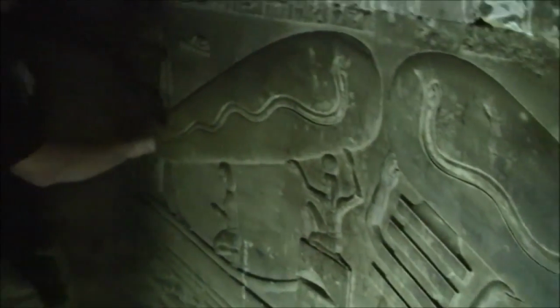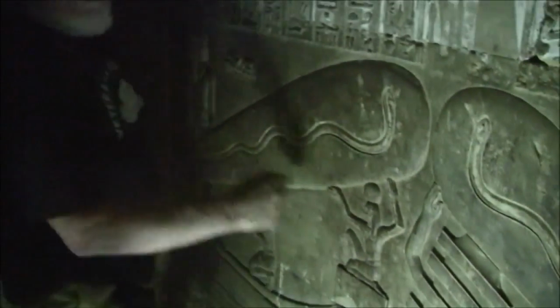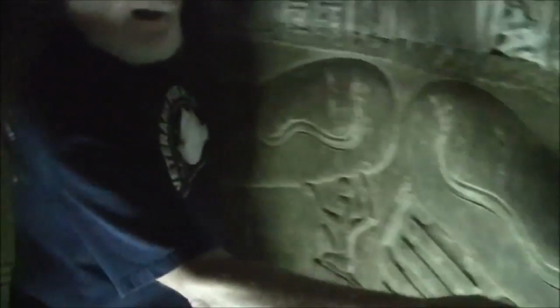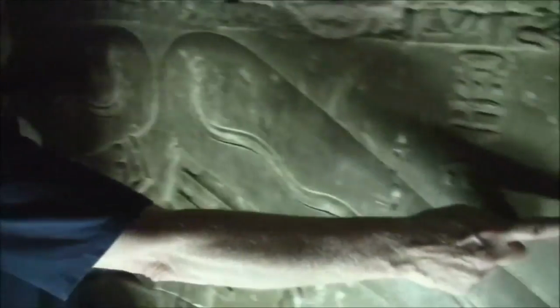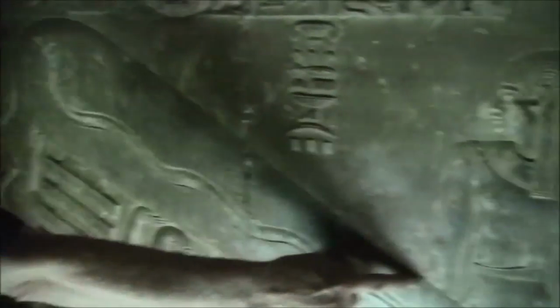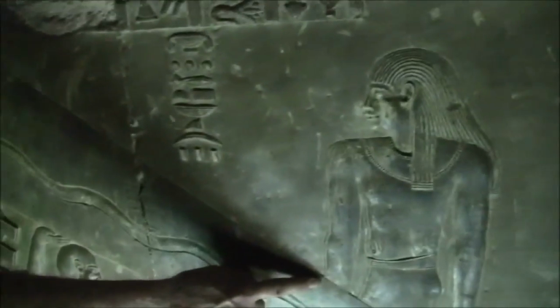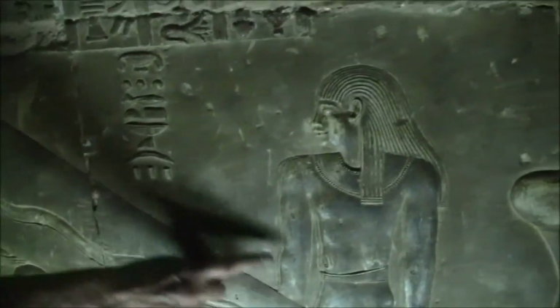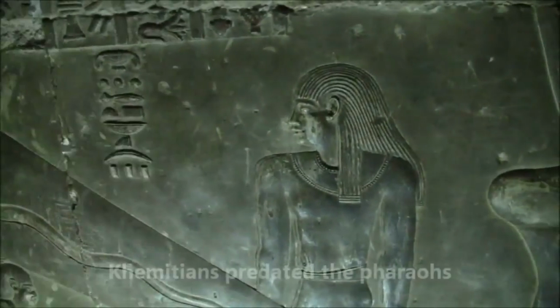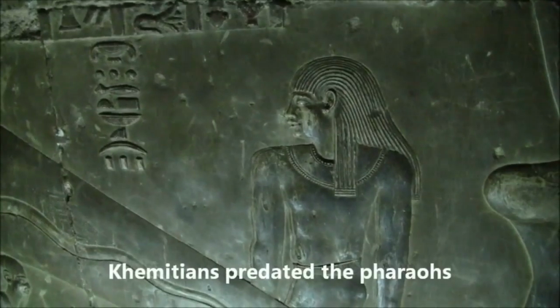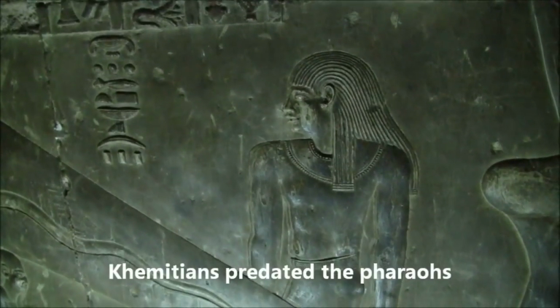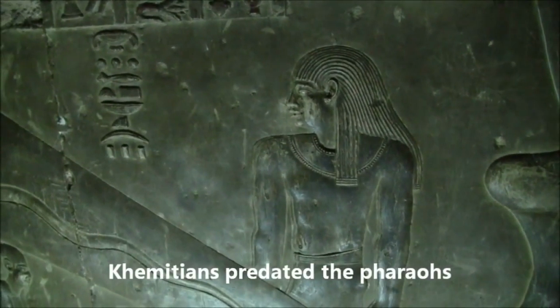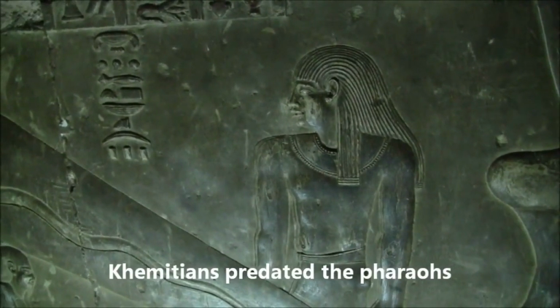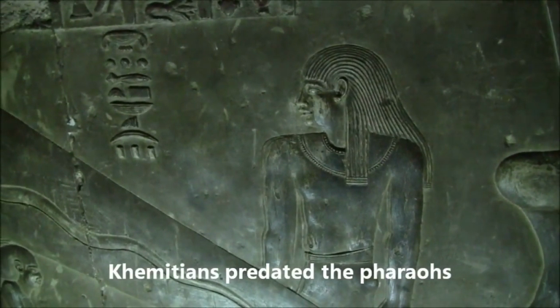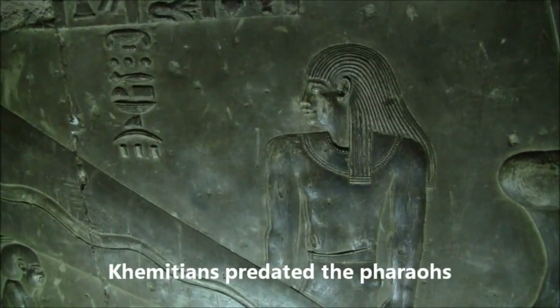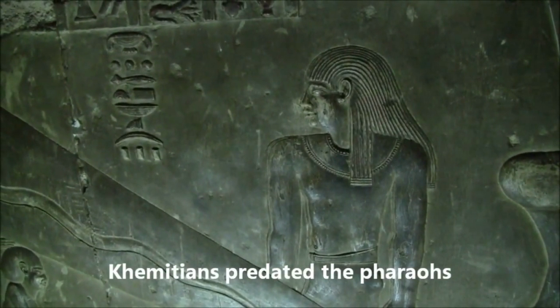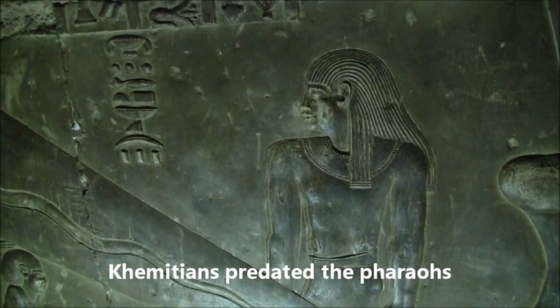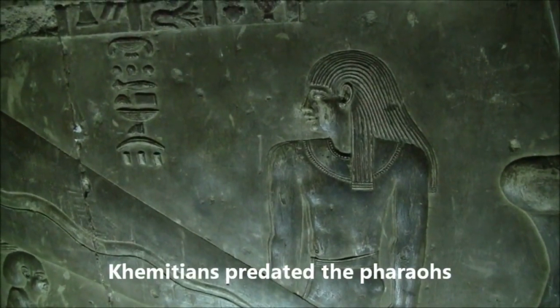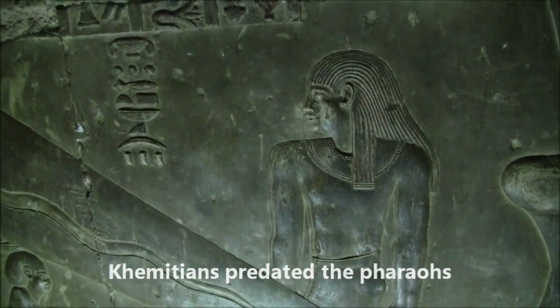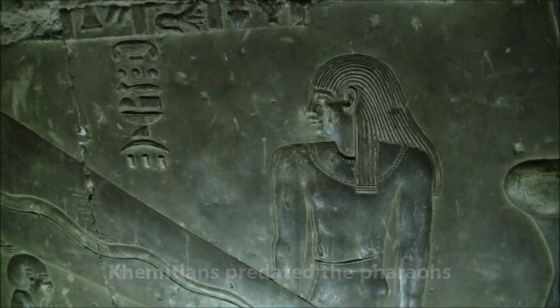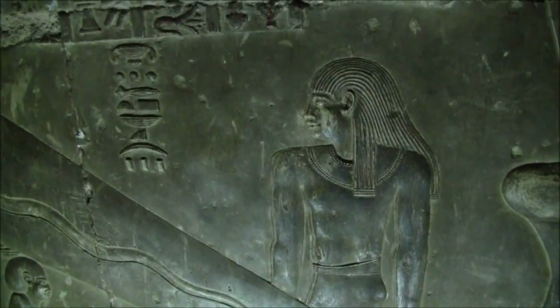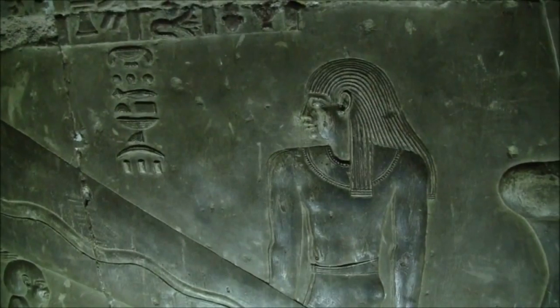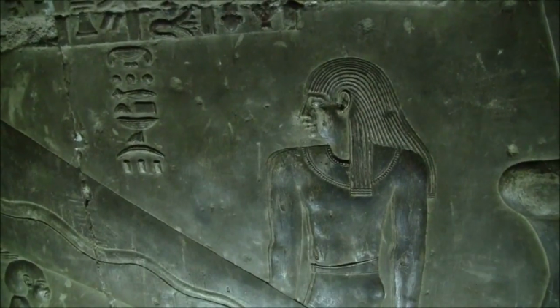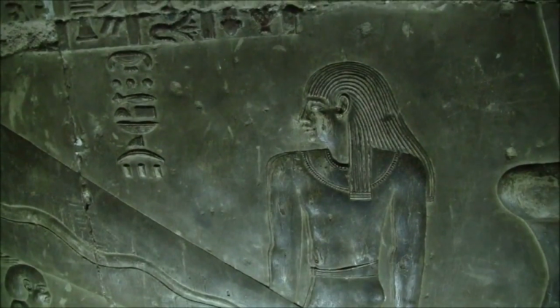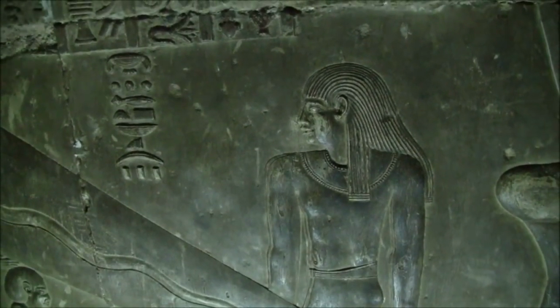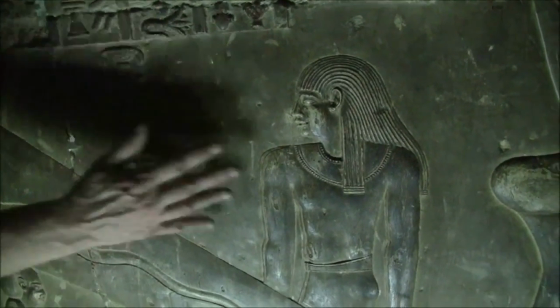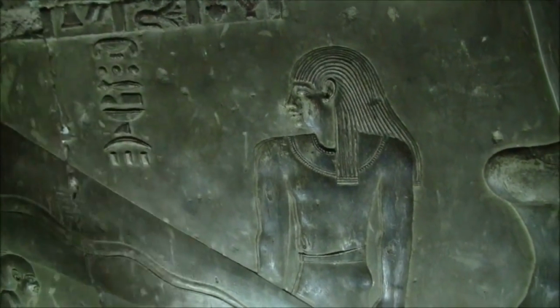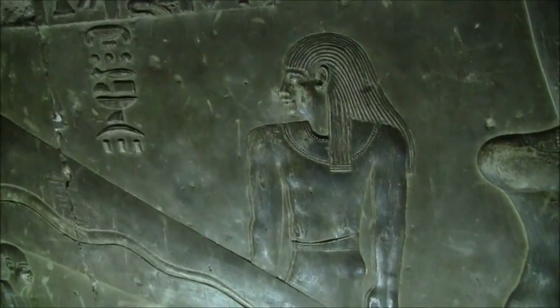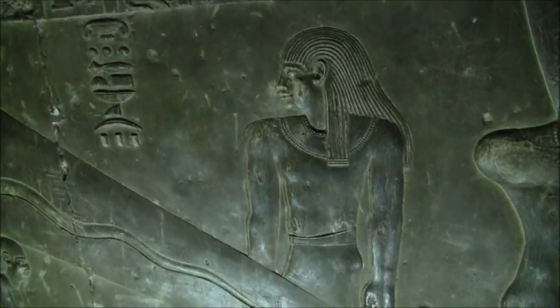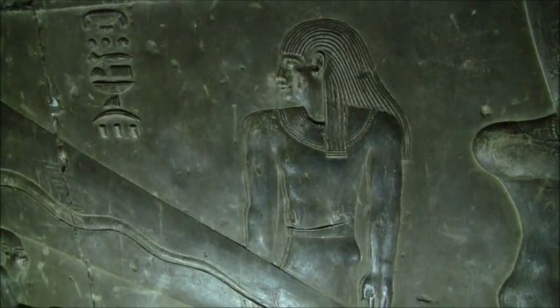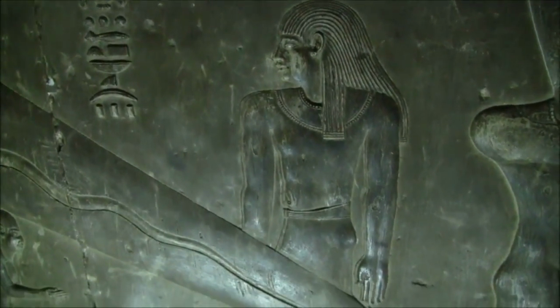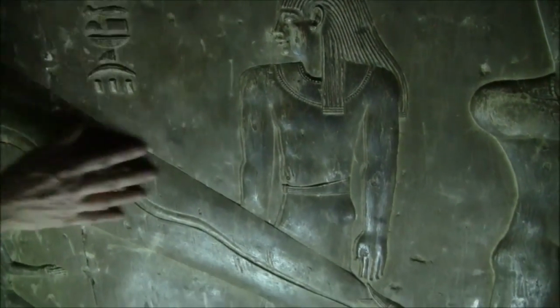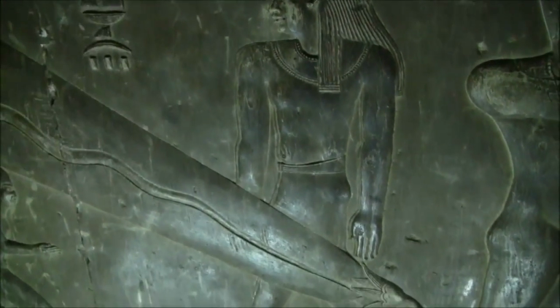The giants here are the ancient commissions. They're being depicted as giants. Now we say to people, is it symbolic or is it actual? Why does it have to be either or? Why can it not be both? They could have been giants, but giants of mind.